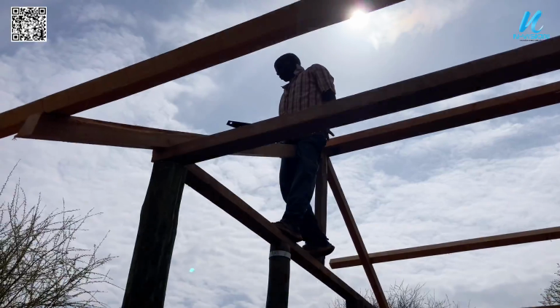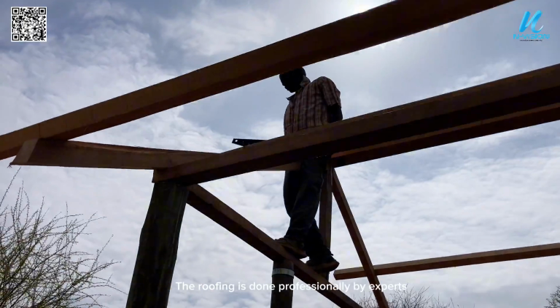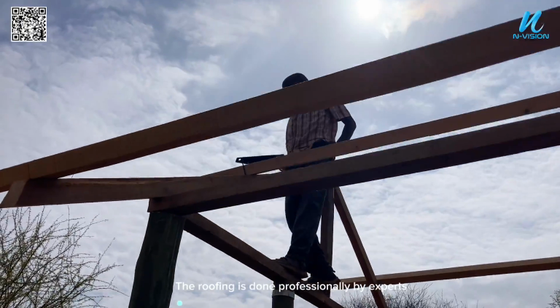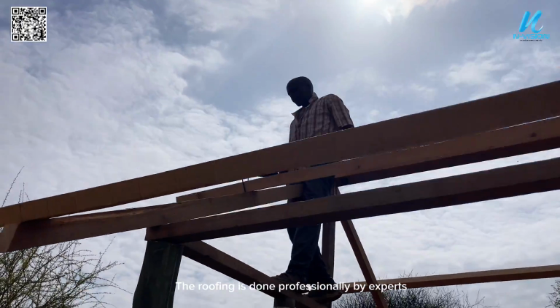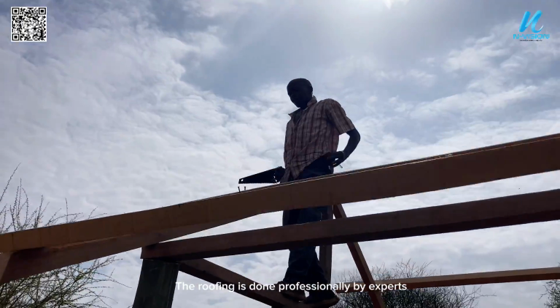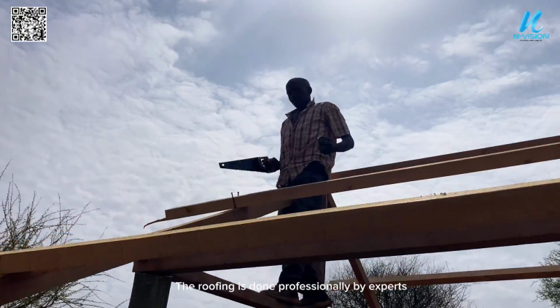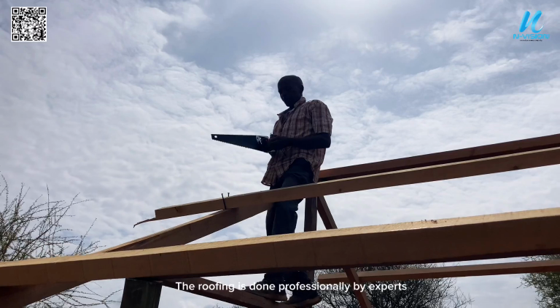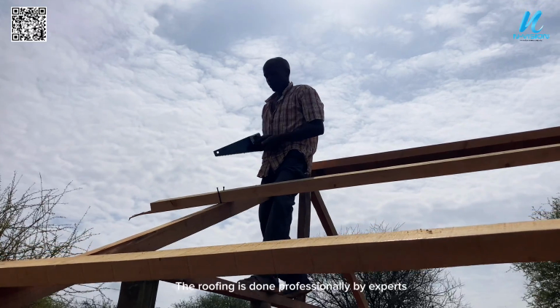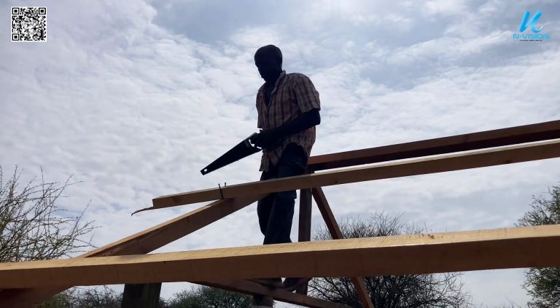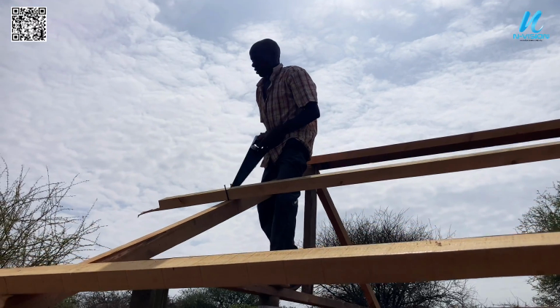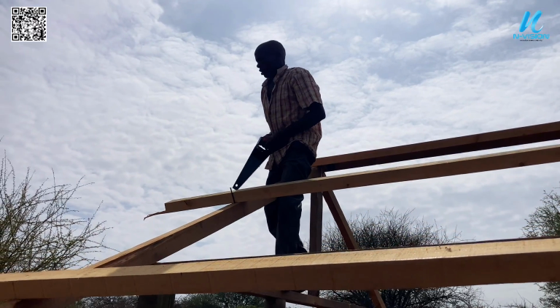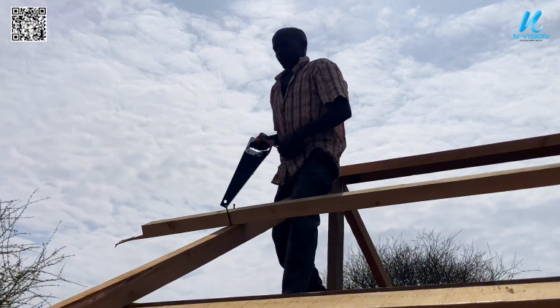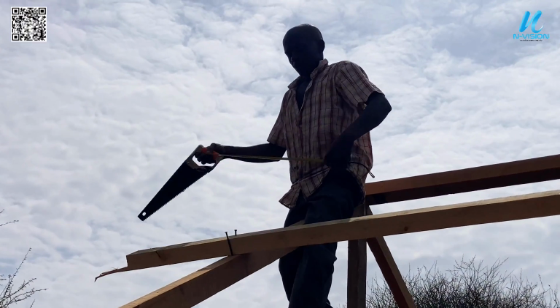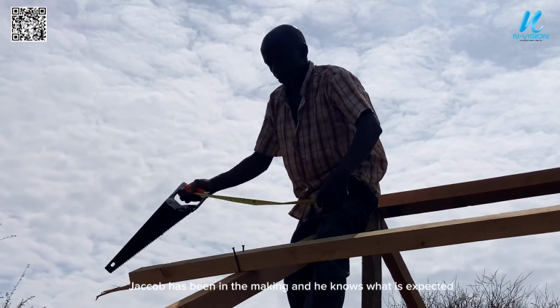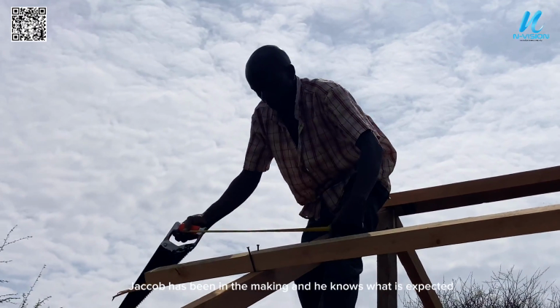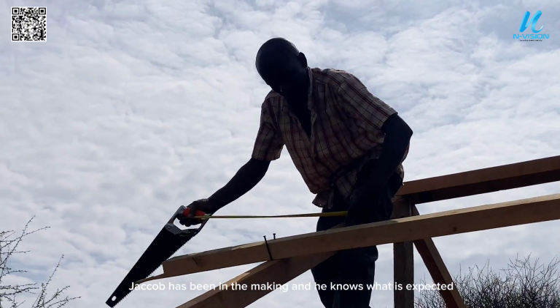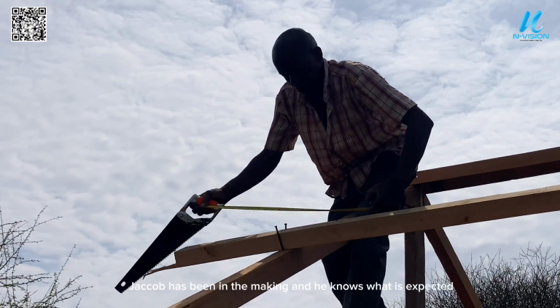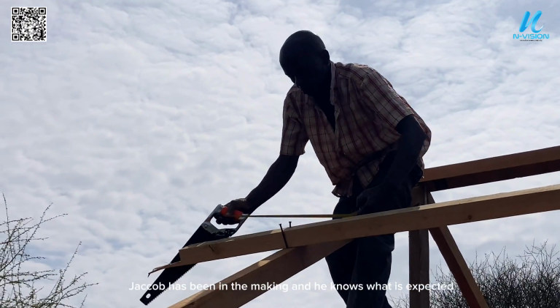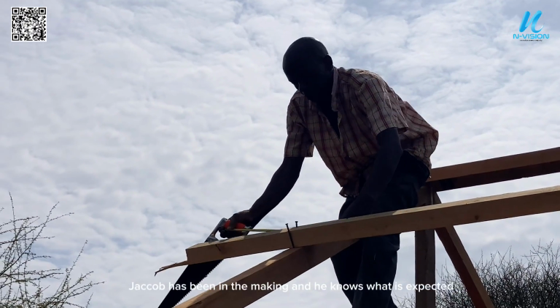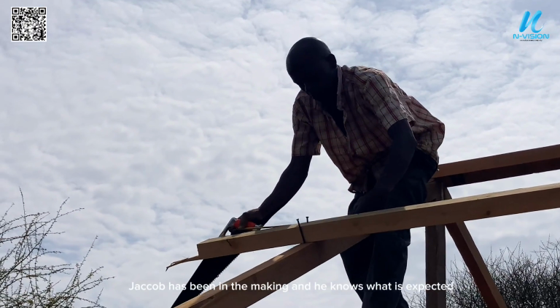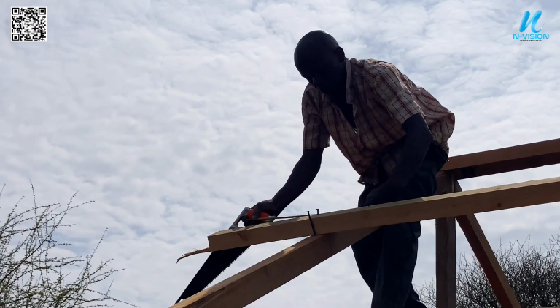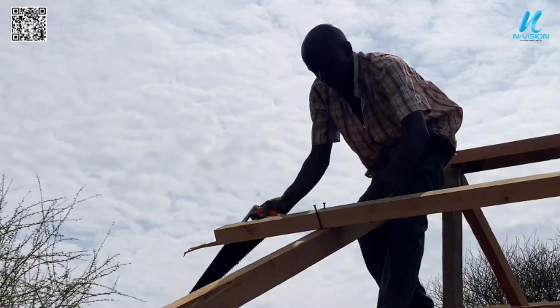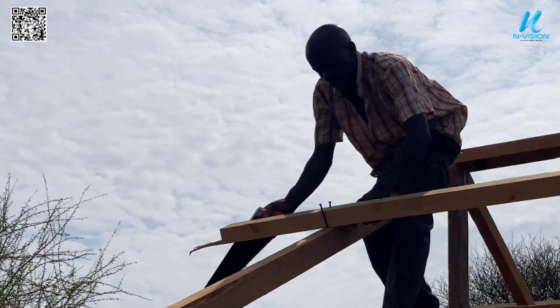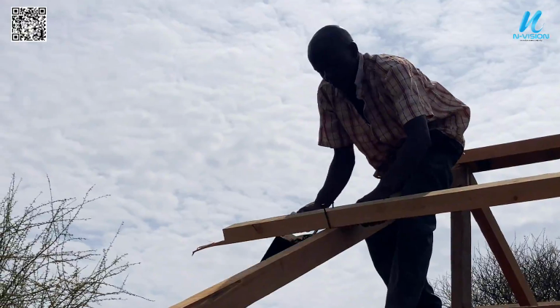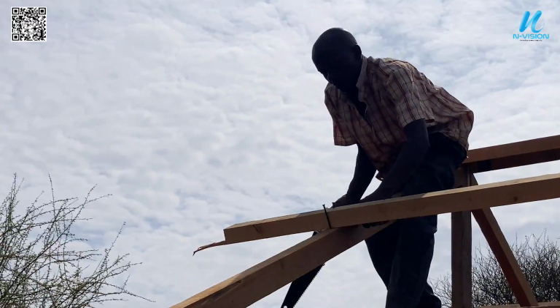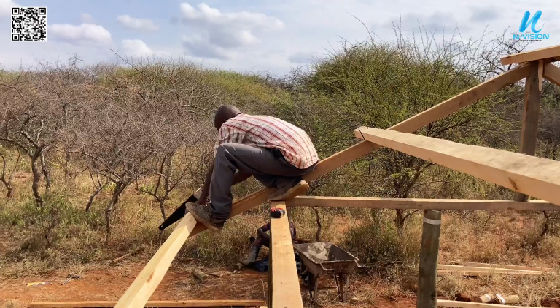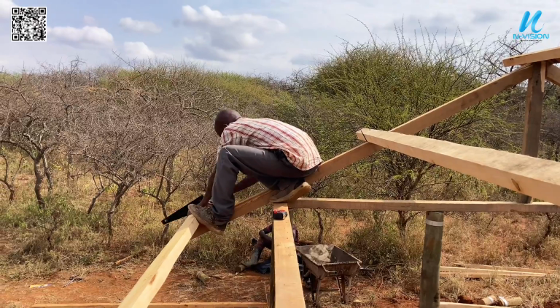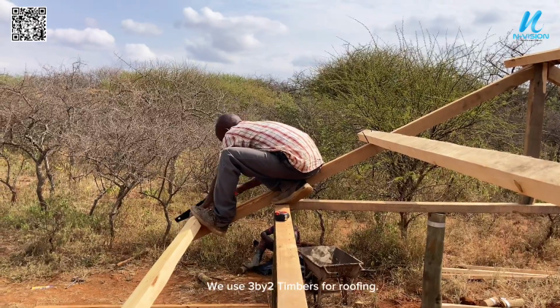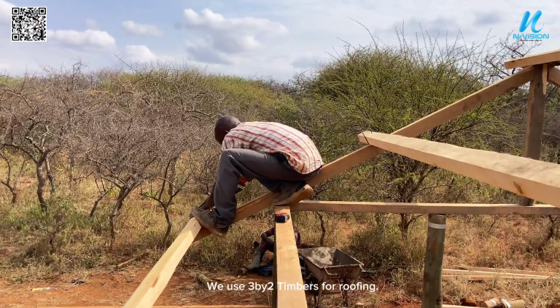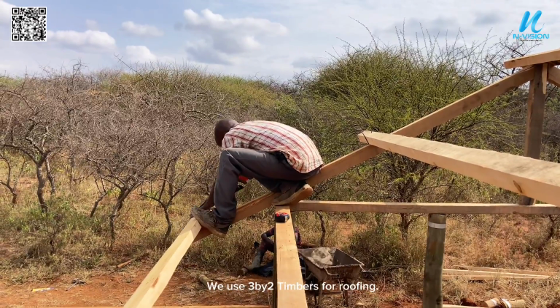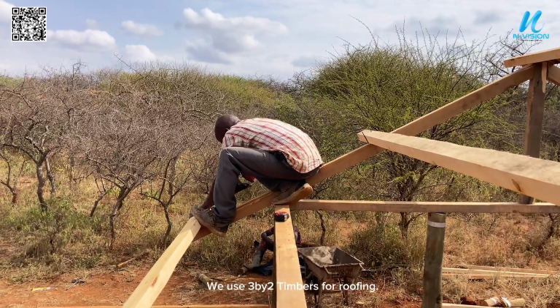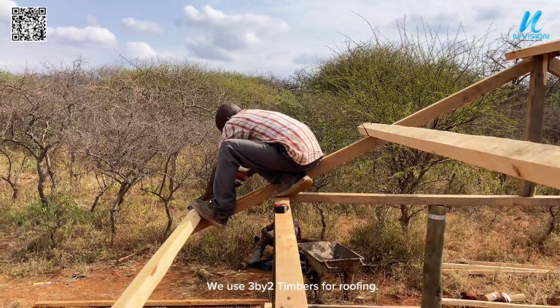The roofing is done professionally by experts. Jacob has been in the making and he knows what is expected. We use three-by-two timbers for roofing.